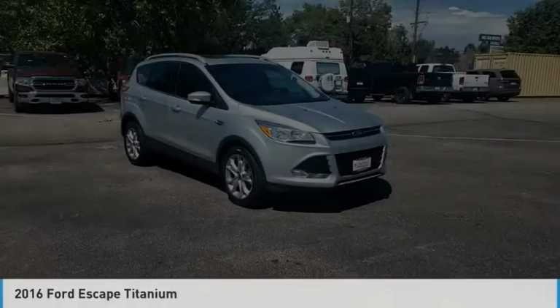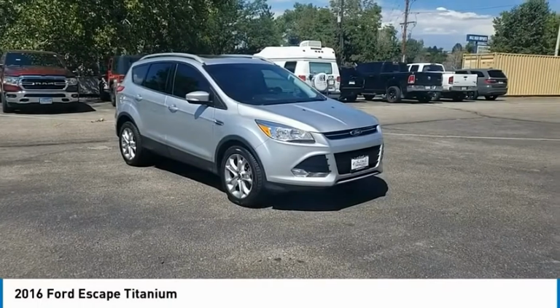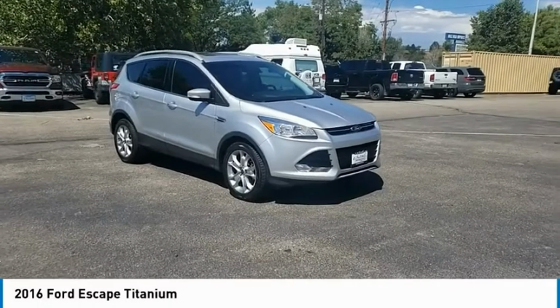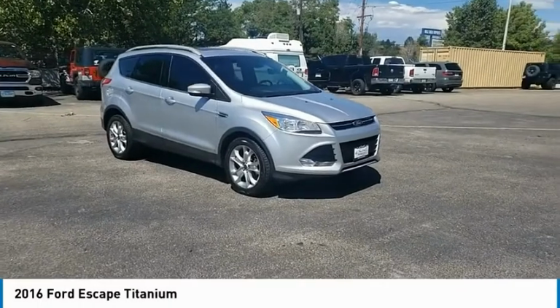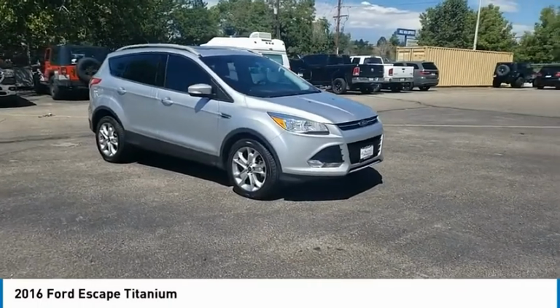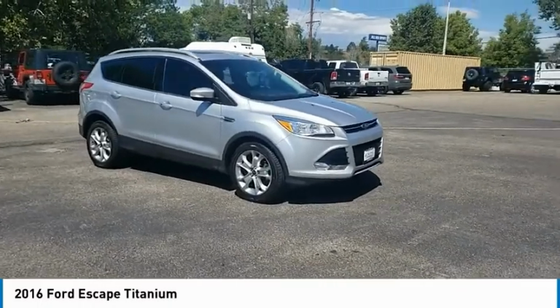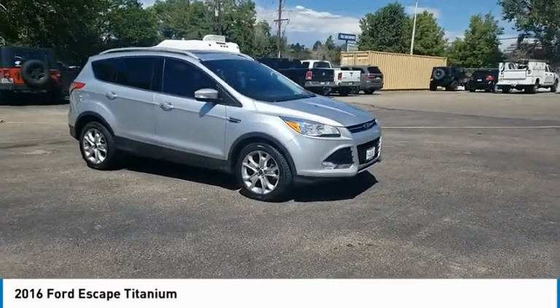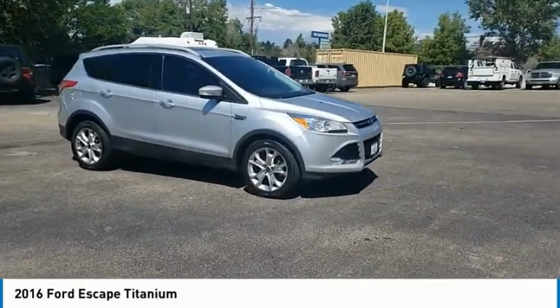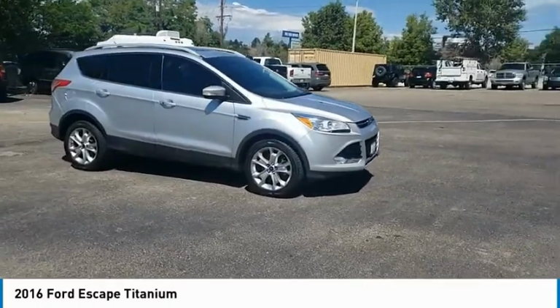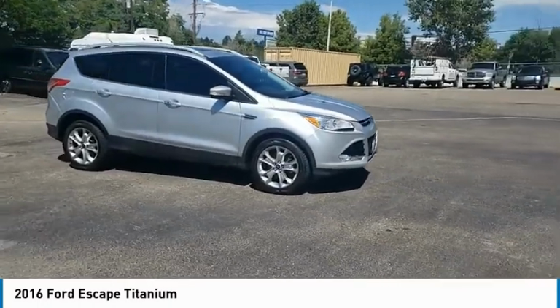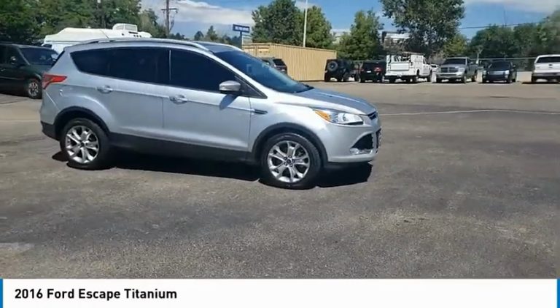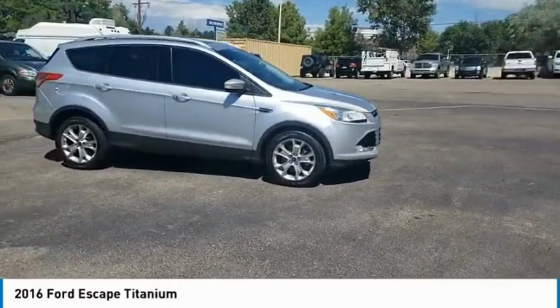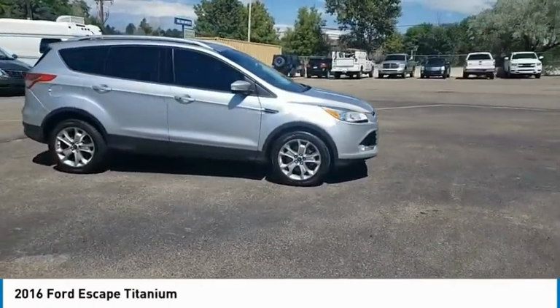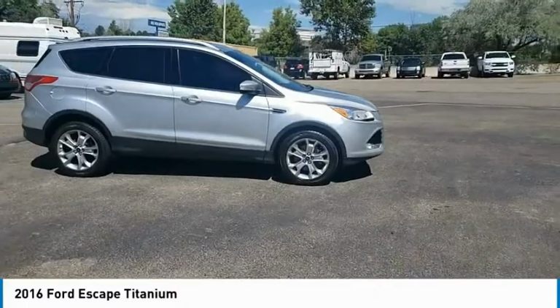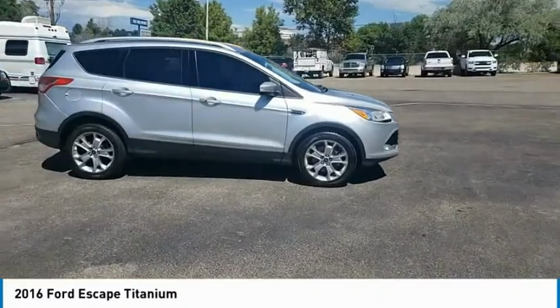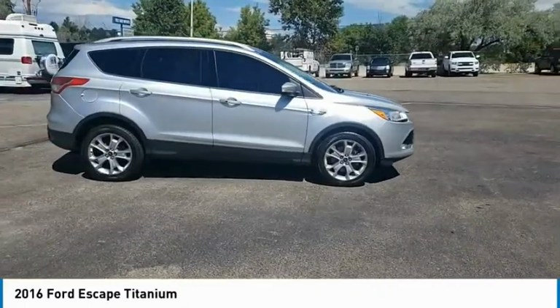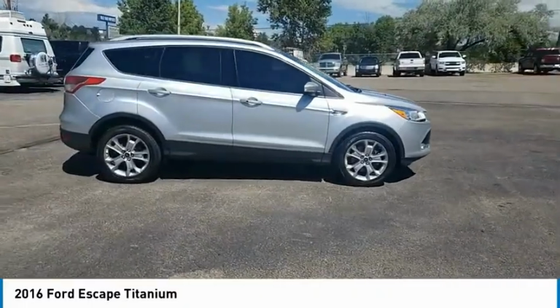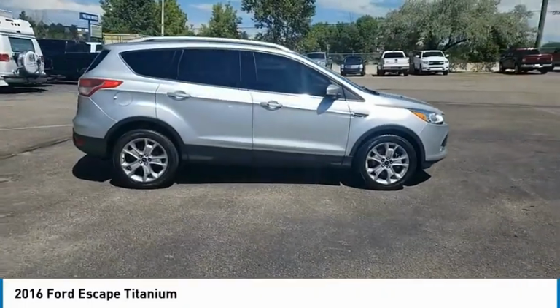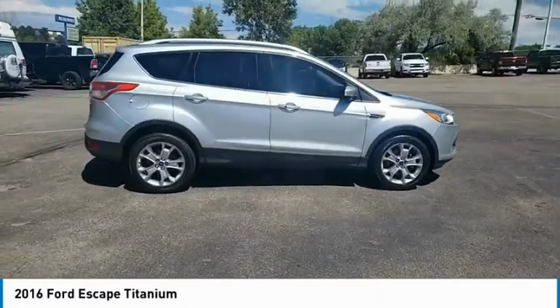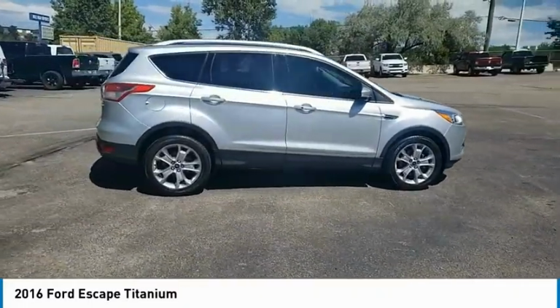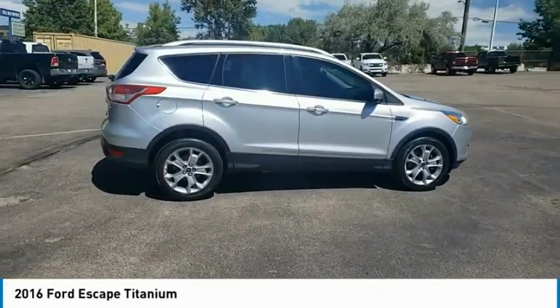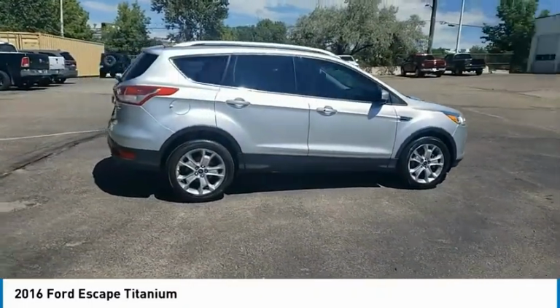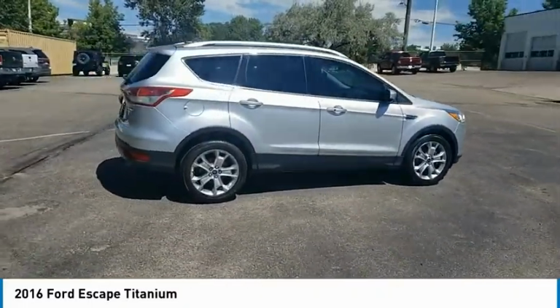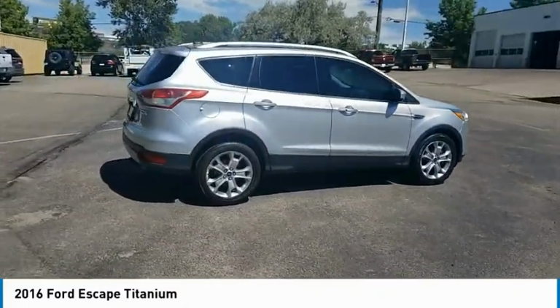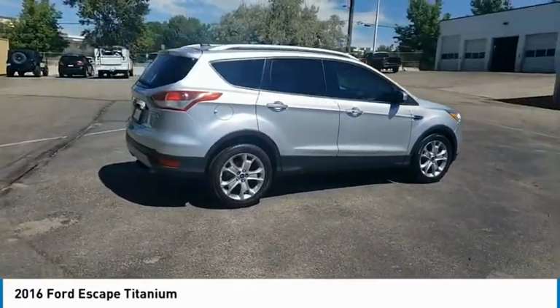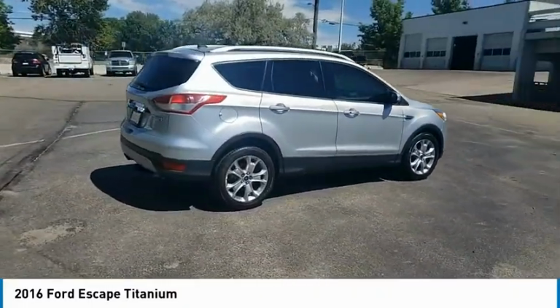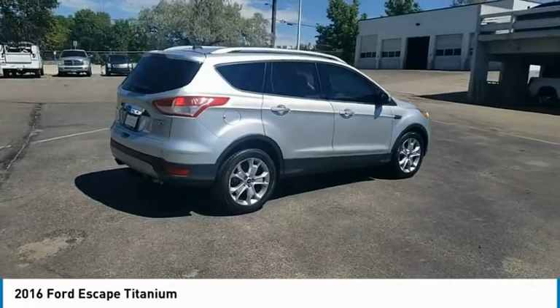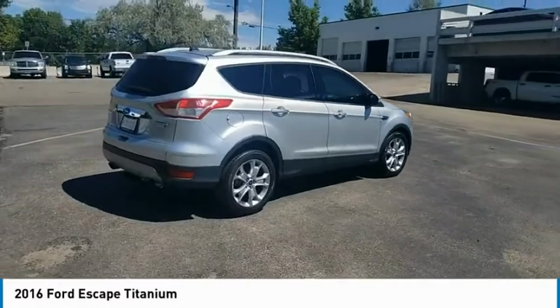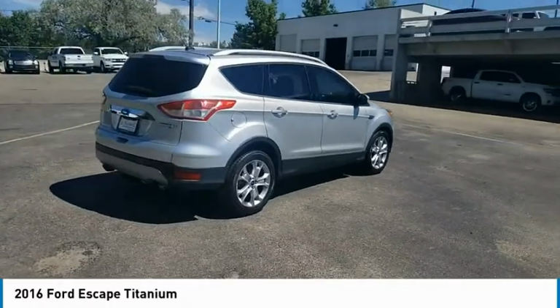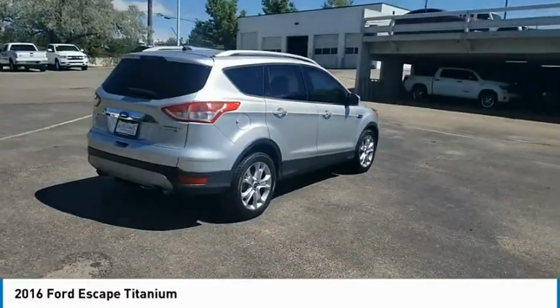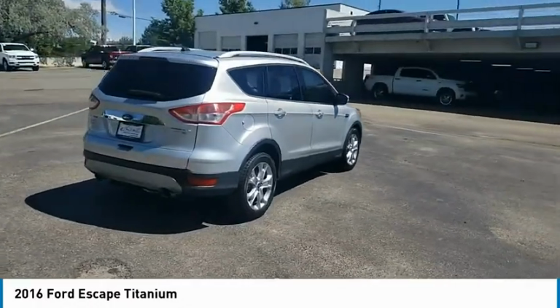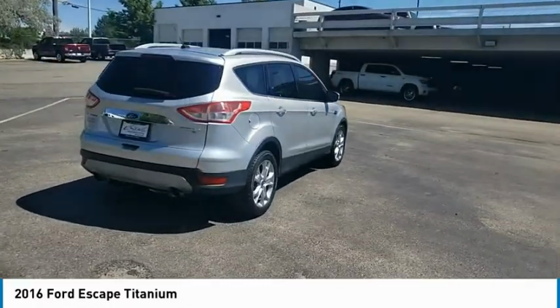Make a great choice today with the 2016 Escape. Gas engines flex, tow, sip and go with Ford Escape. This vehicle has less than 75,000 miles.